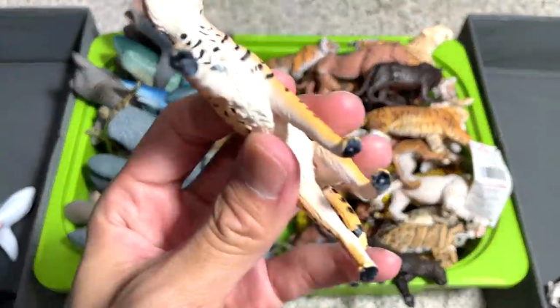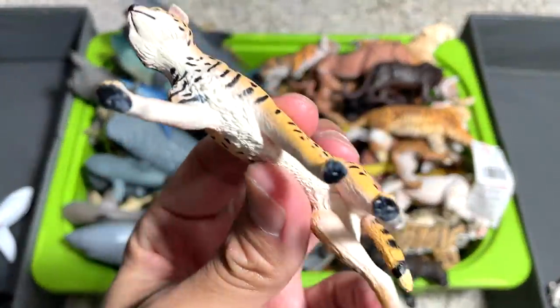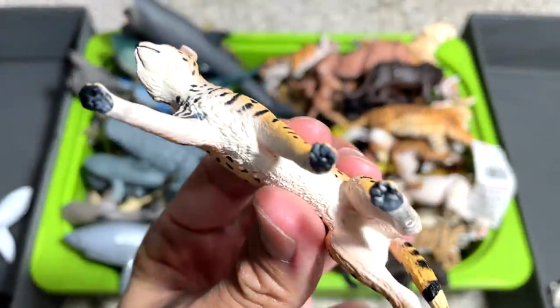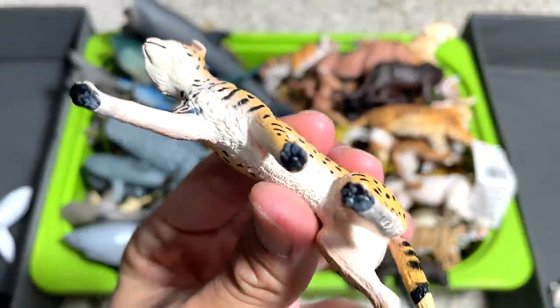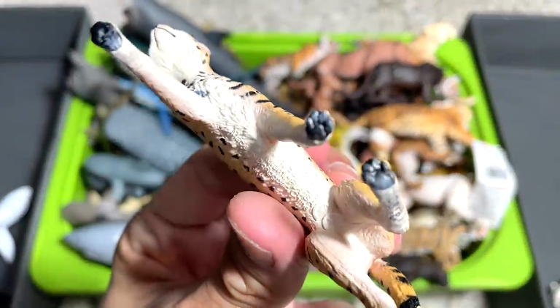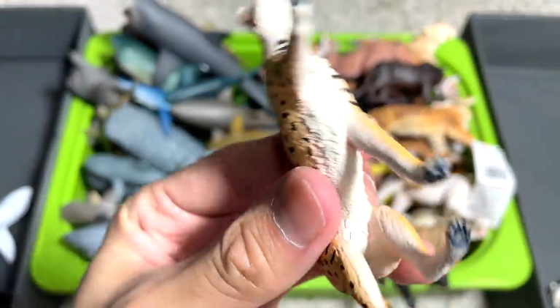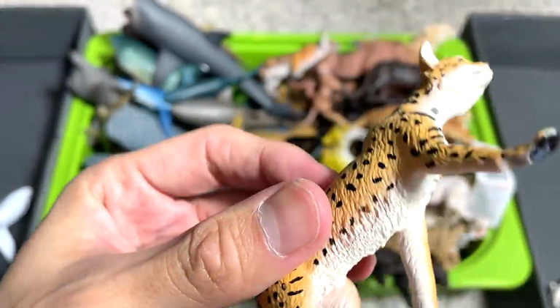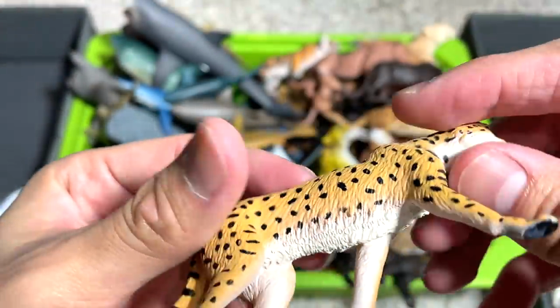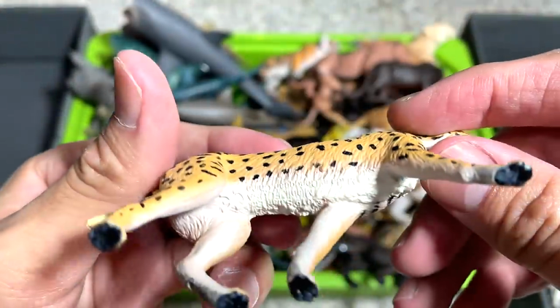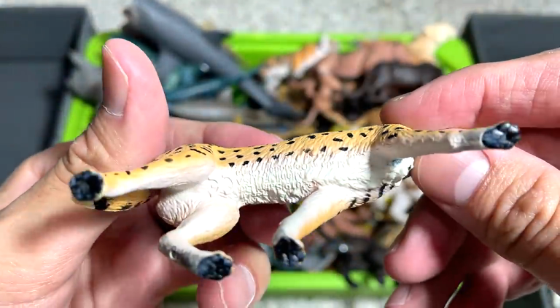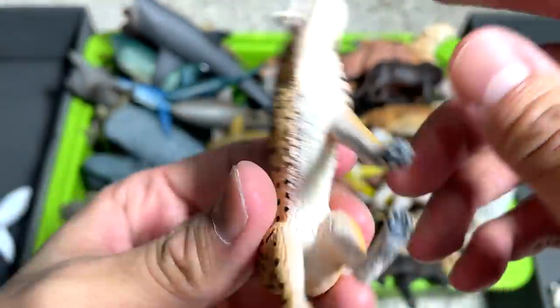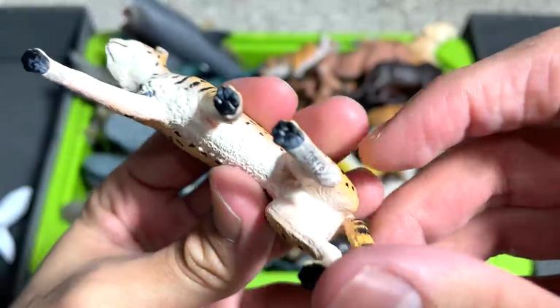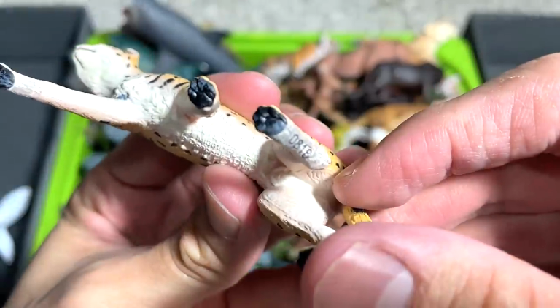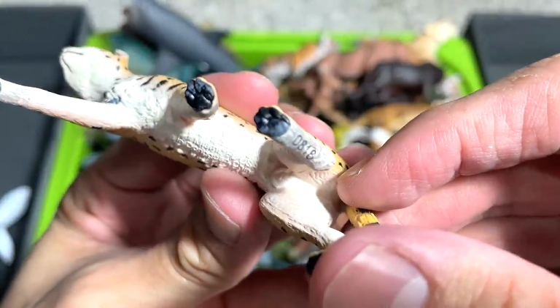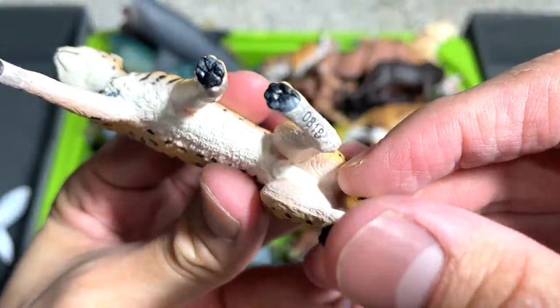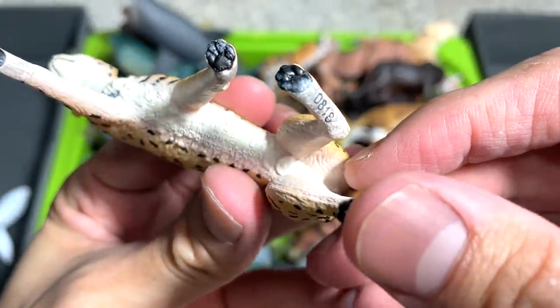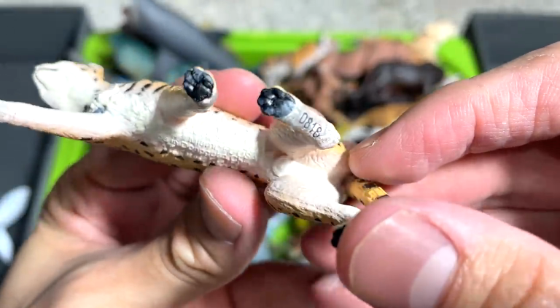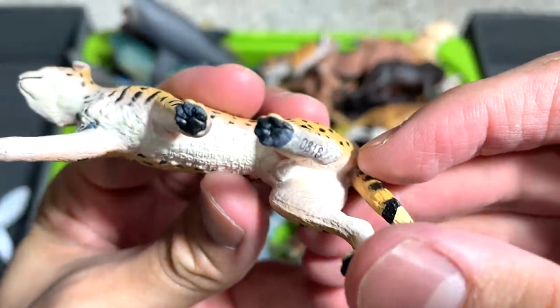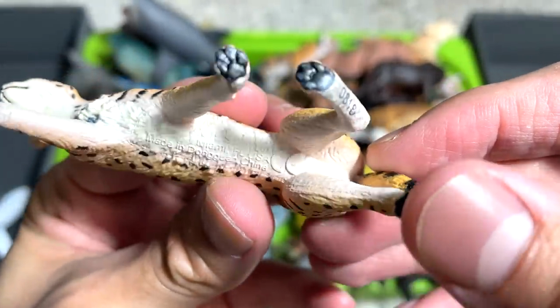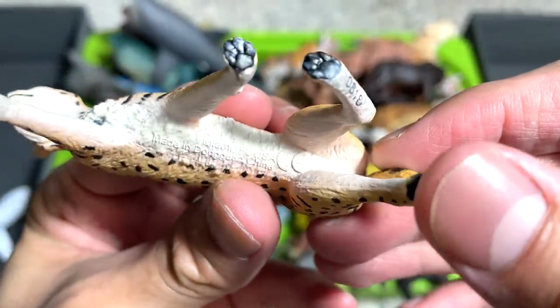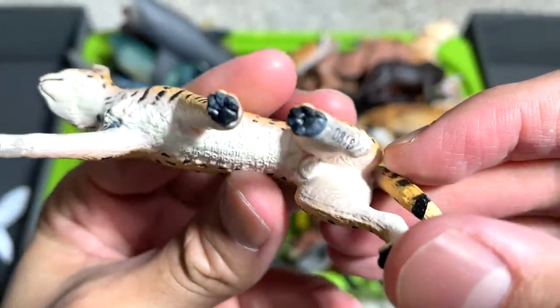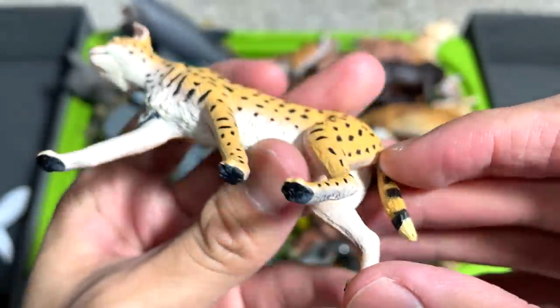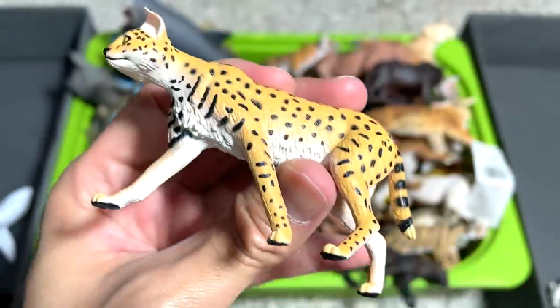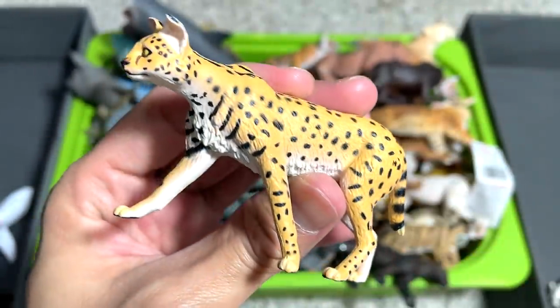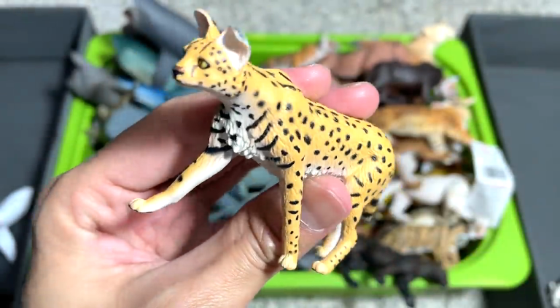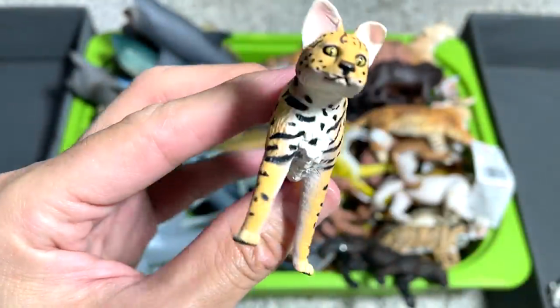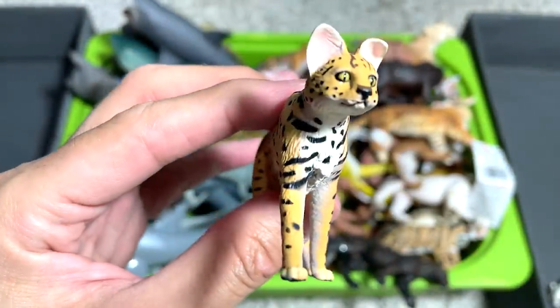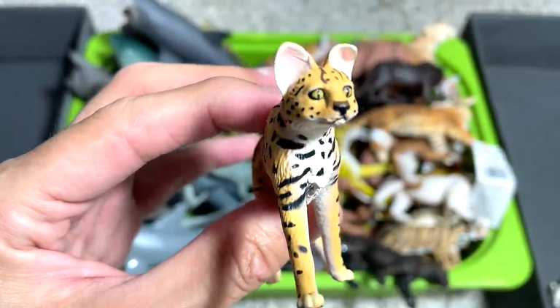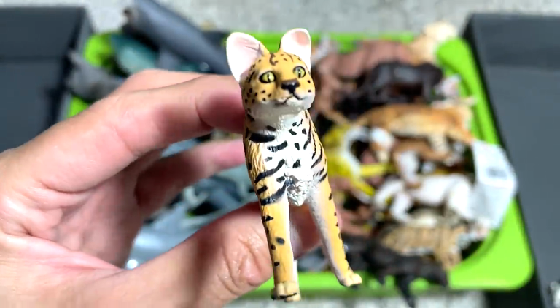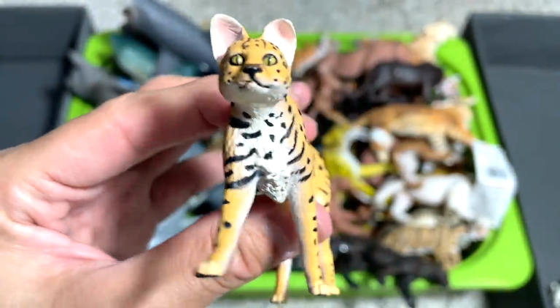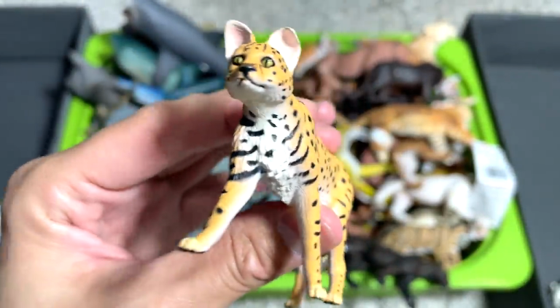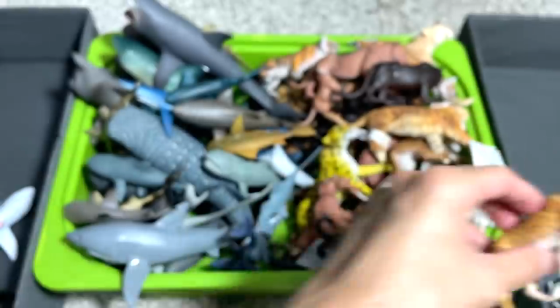Another Serval, I think. And I think this is from Safari LTD, if I'm not wrong. I think it should be a Serval. Really beautiful and small little figure.